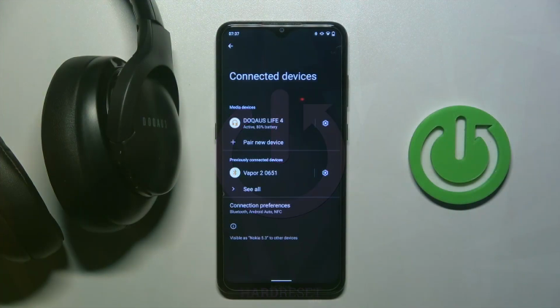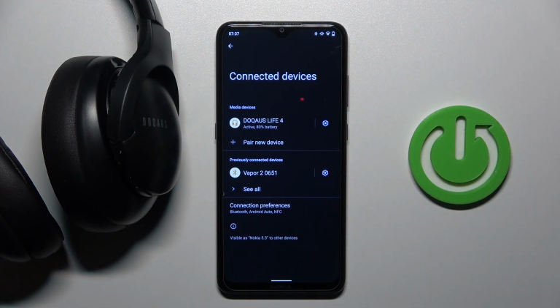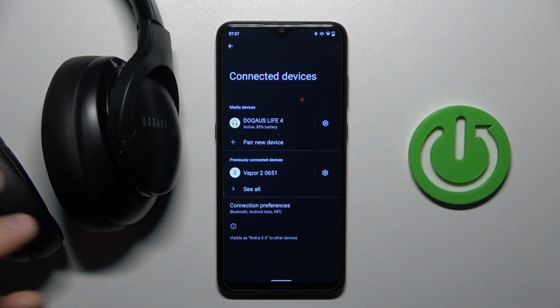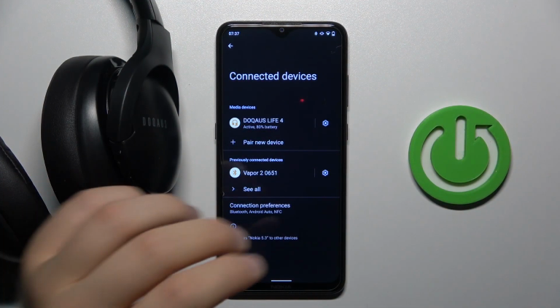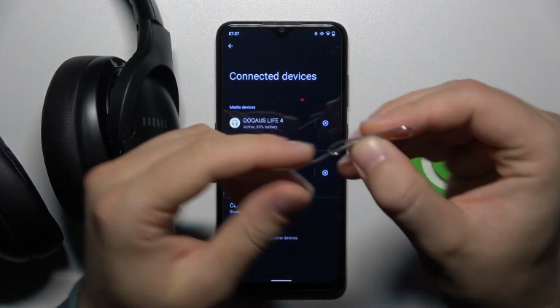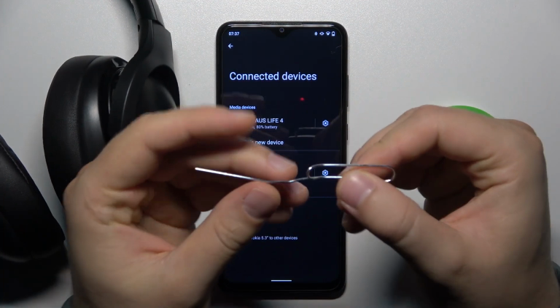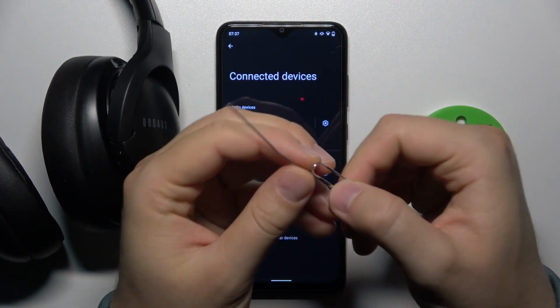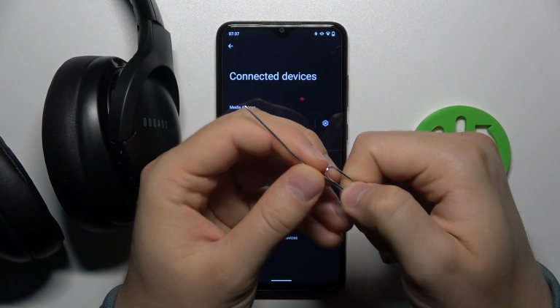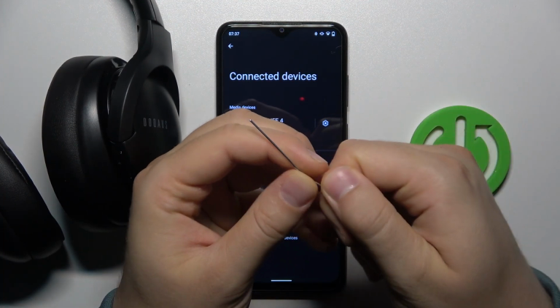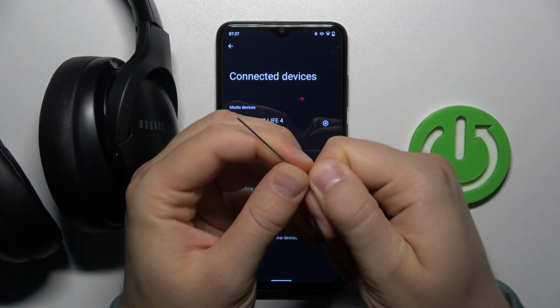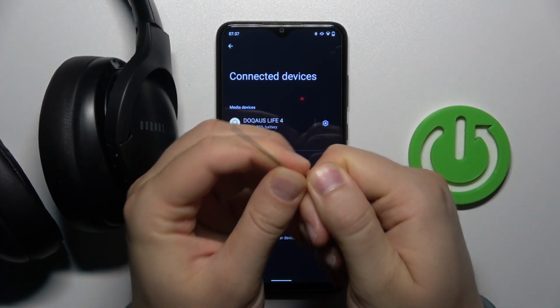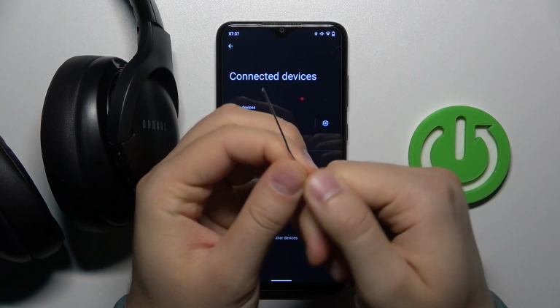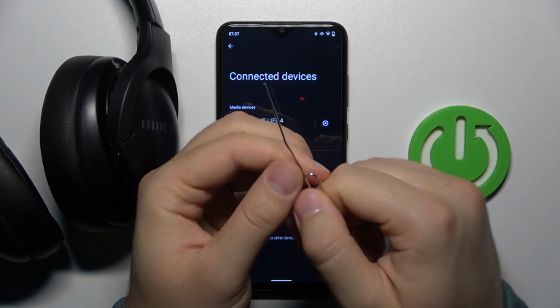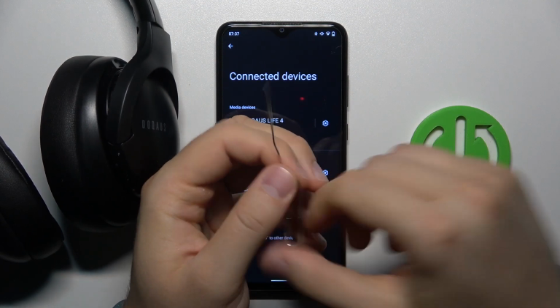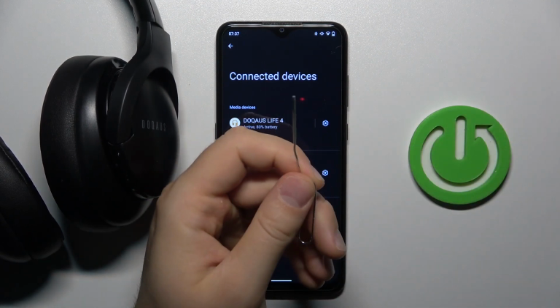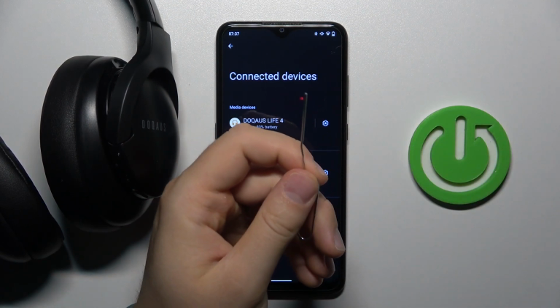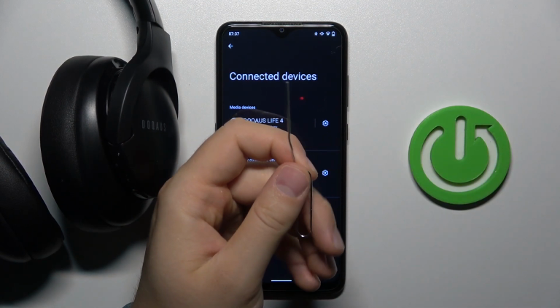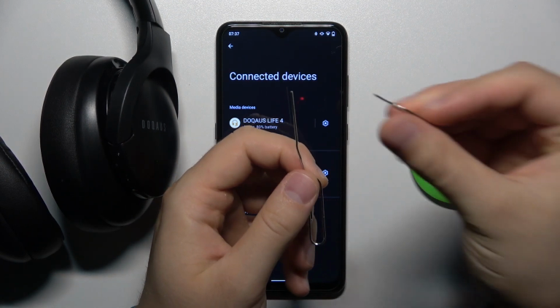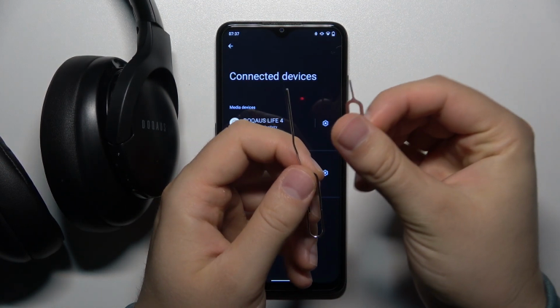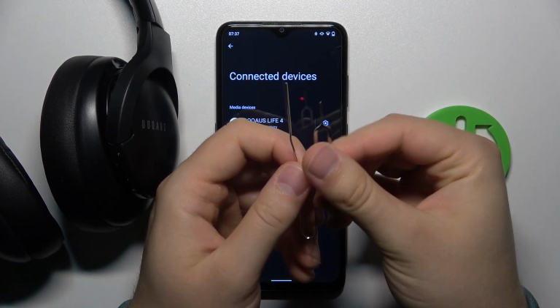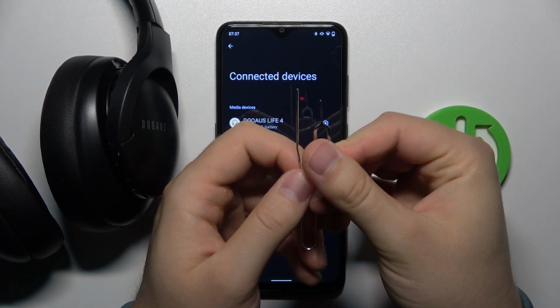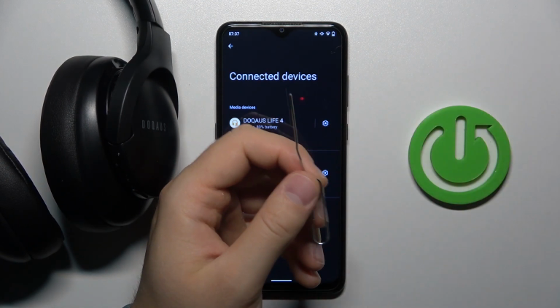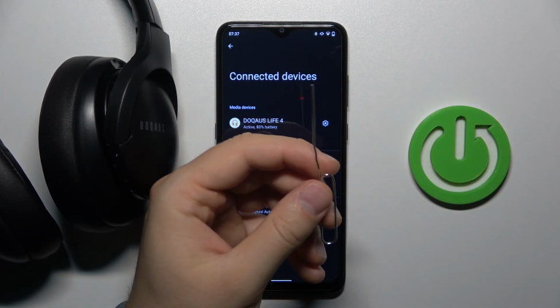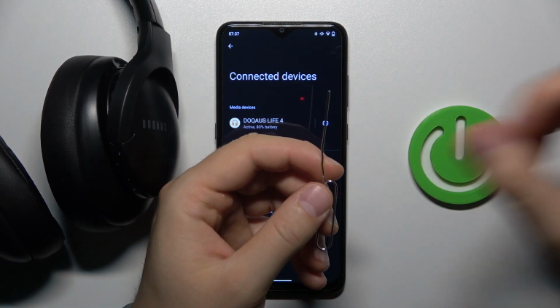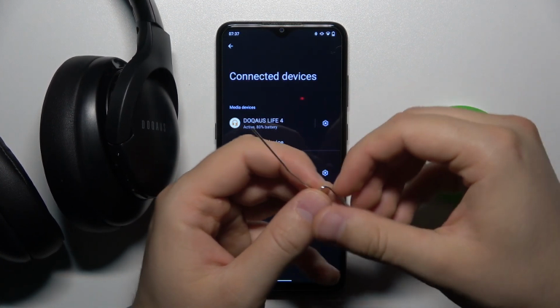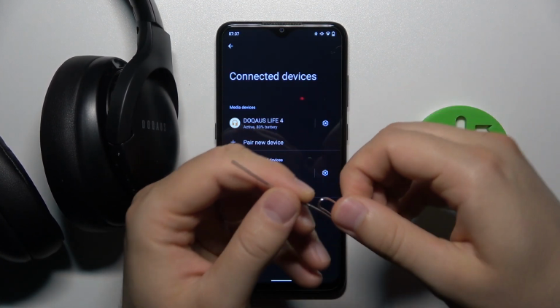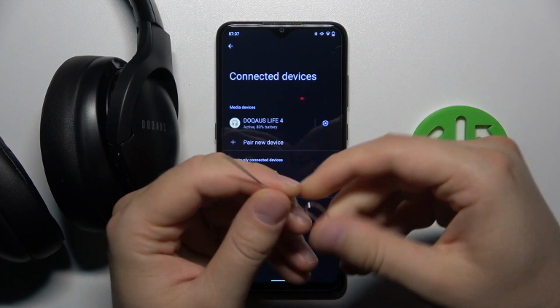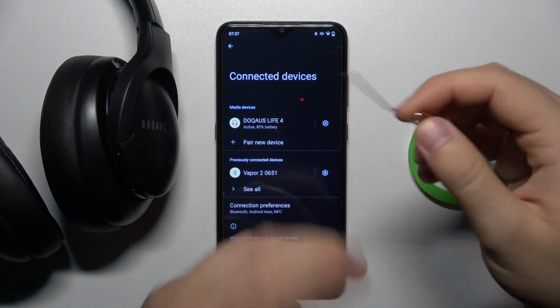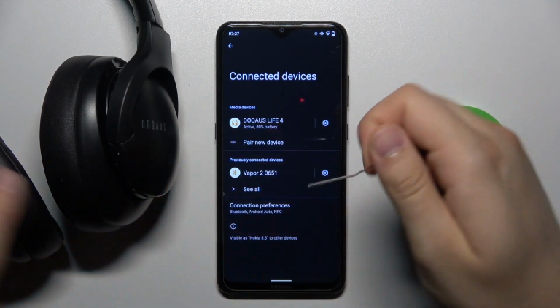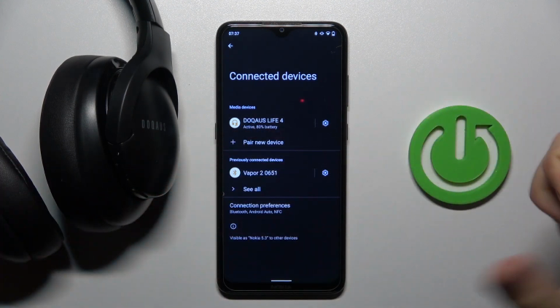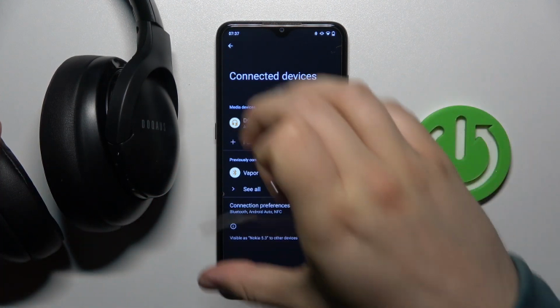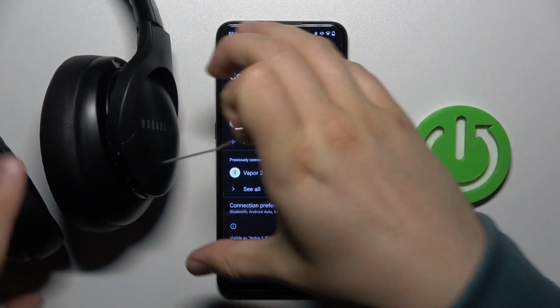First of all, you will need a long needle like in my case. The phone needle is actually too short, so let's get something like that. And you have to grab your headphones.